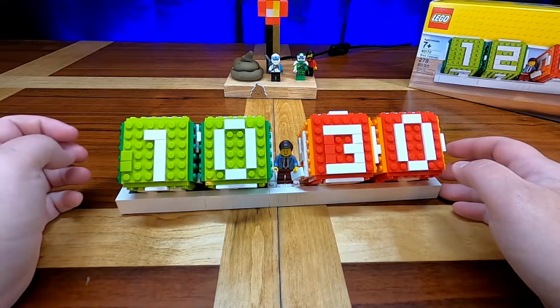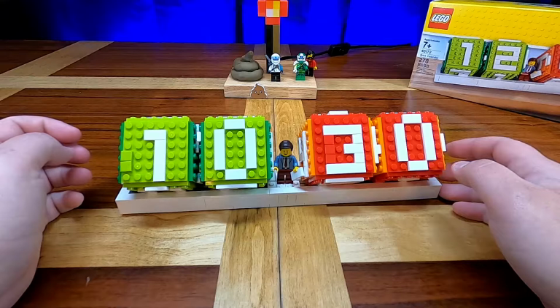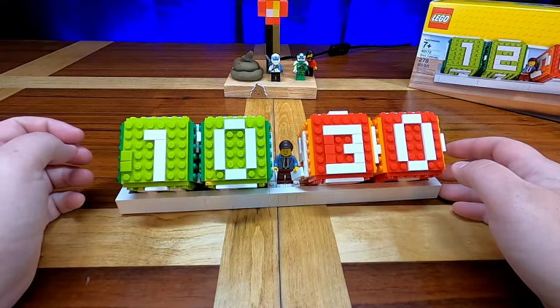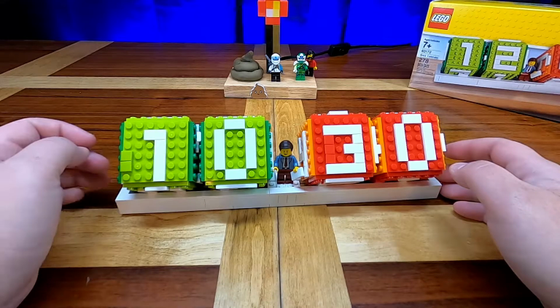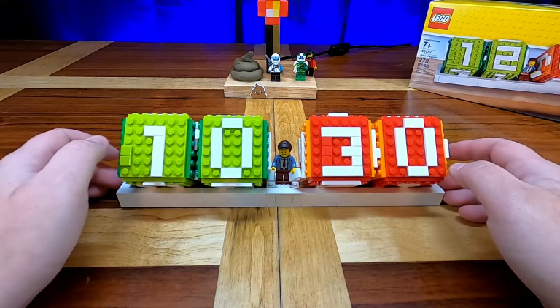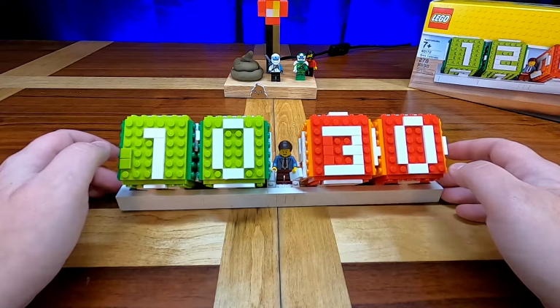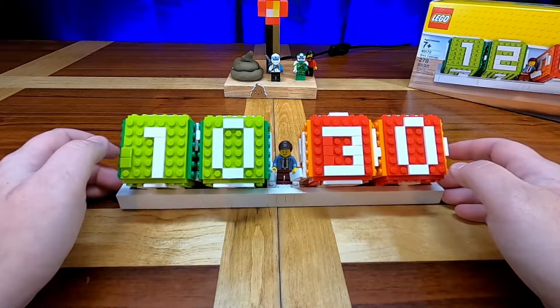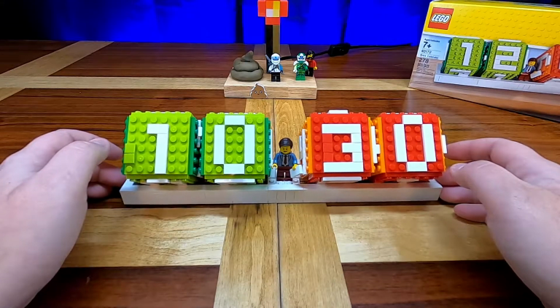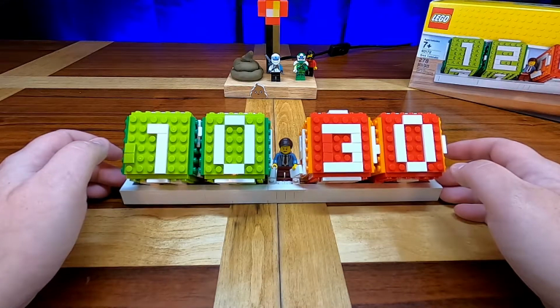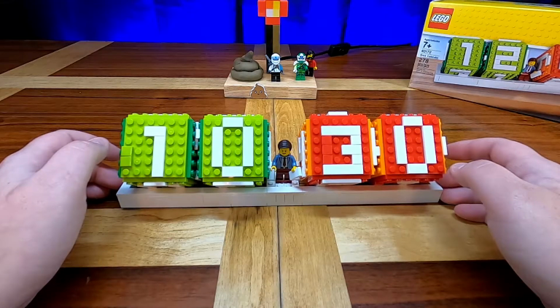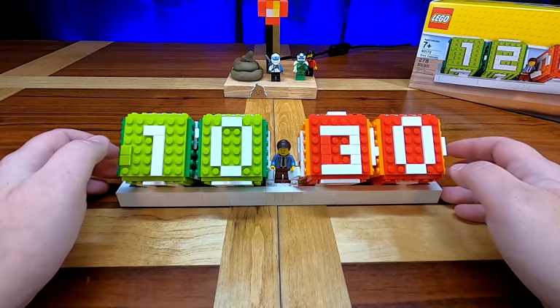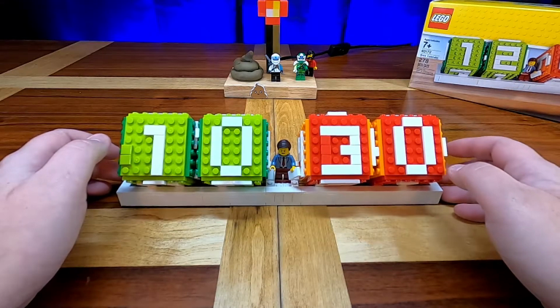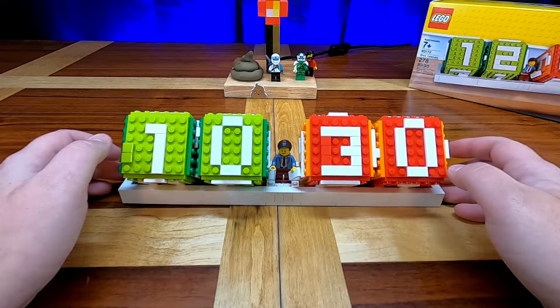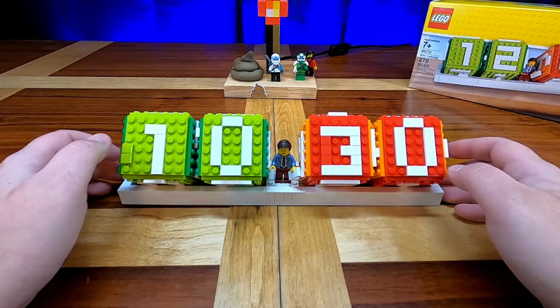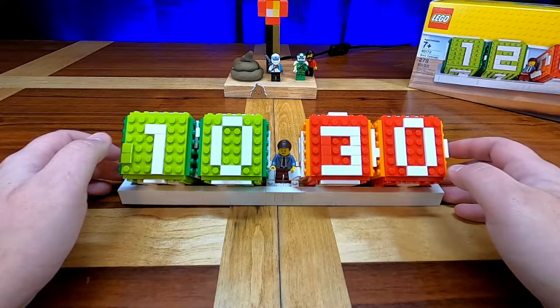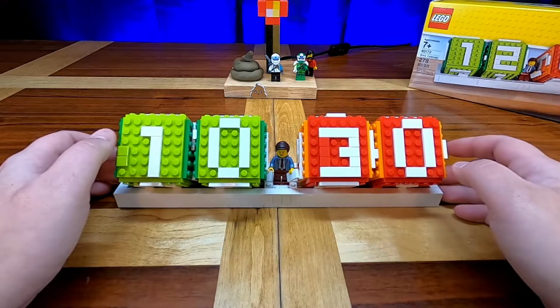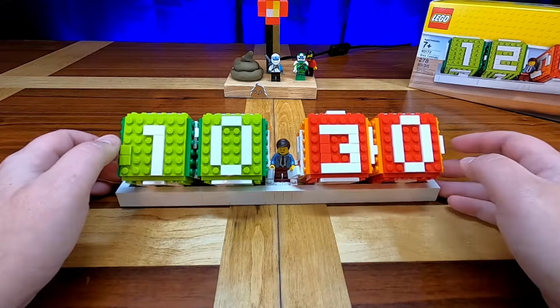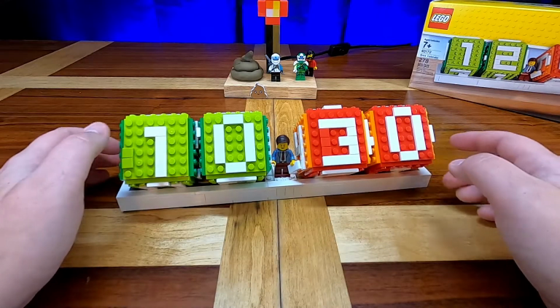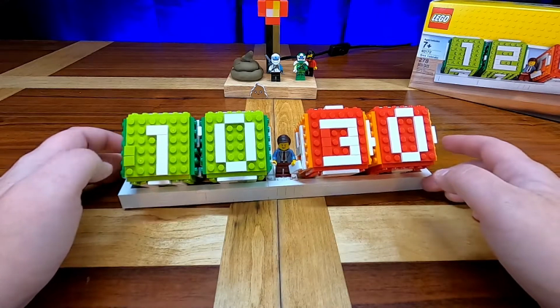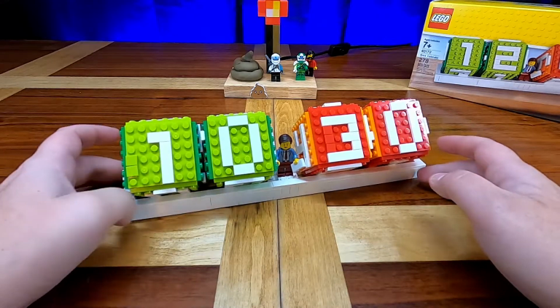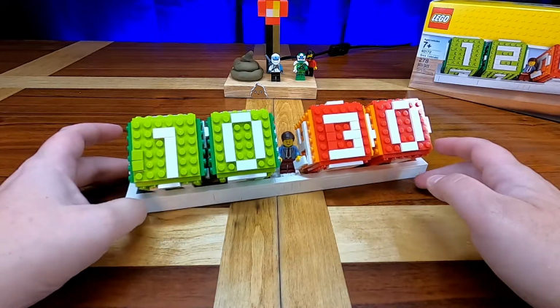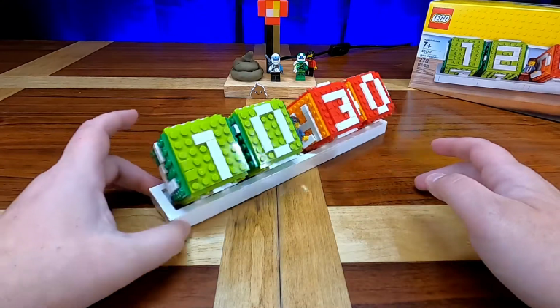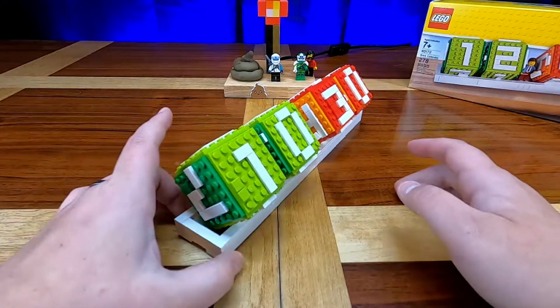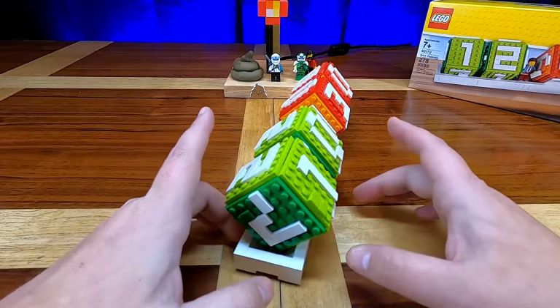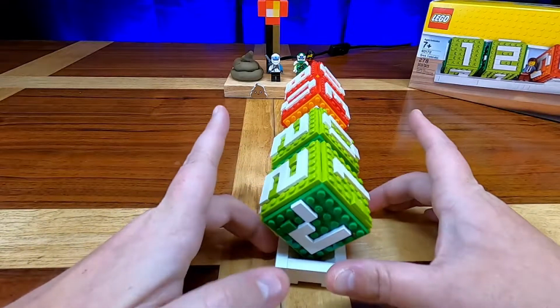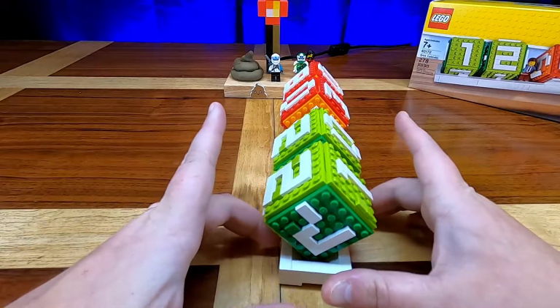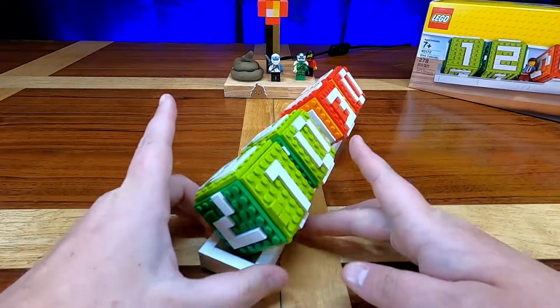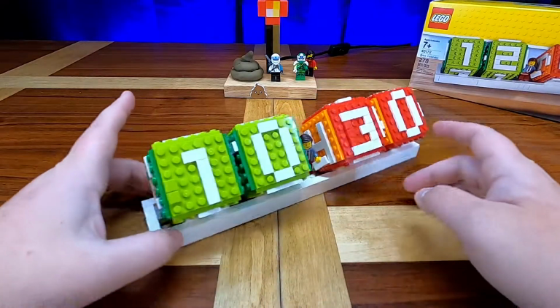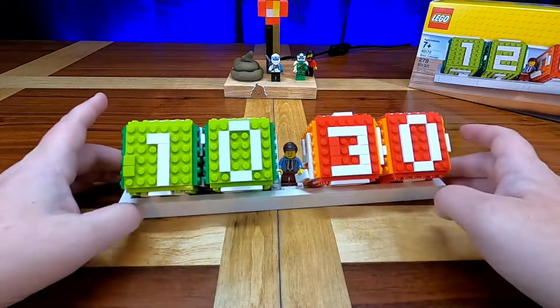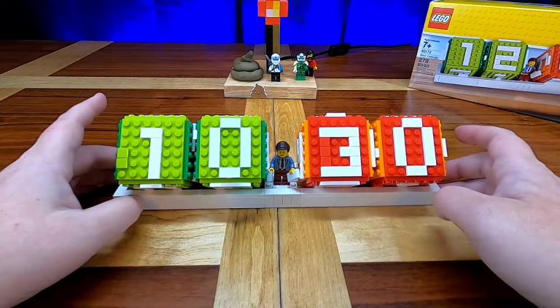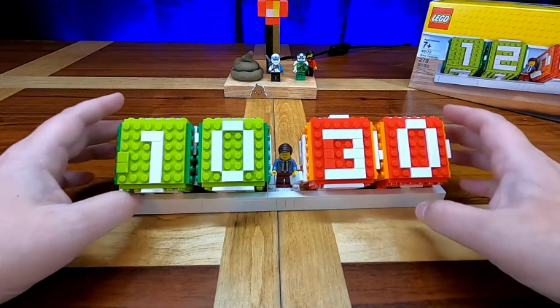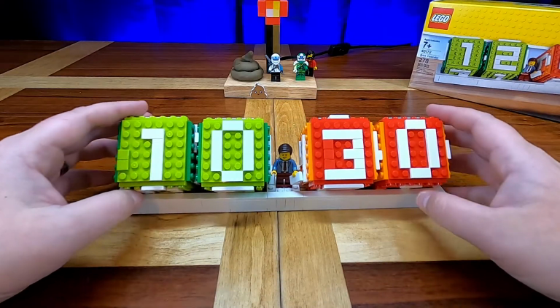Did they shoot, edit, and upload this video all on the same day? Well, yes. Yes, we did. No — it's a little earlier than October 30th. But it's a very, very cool little LEGO set here.